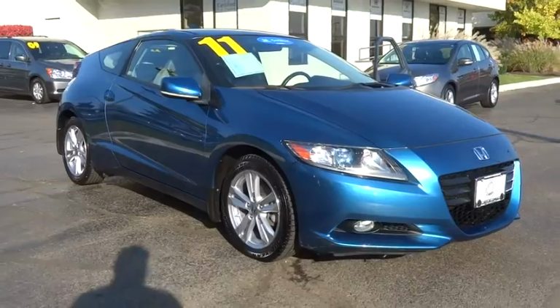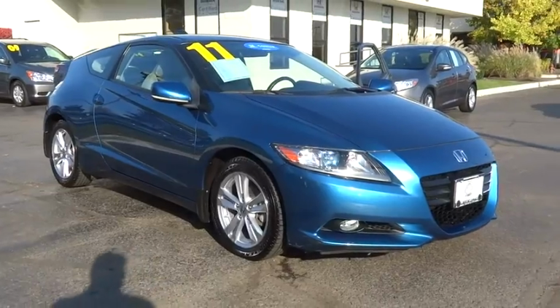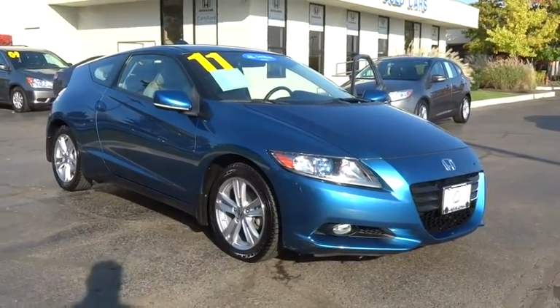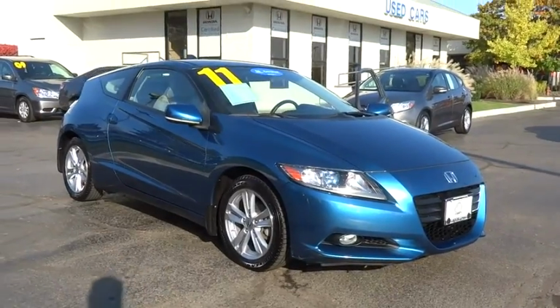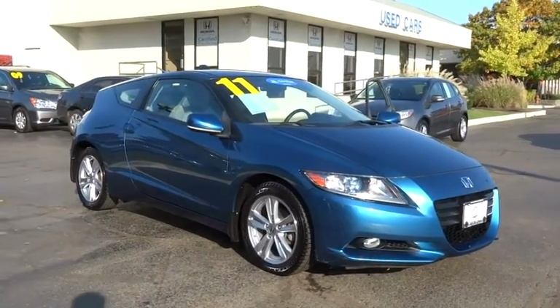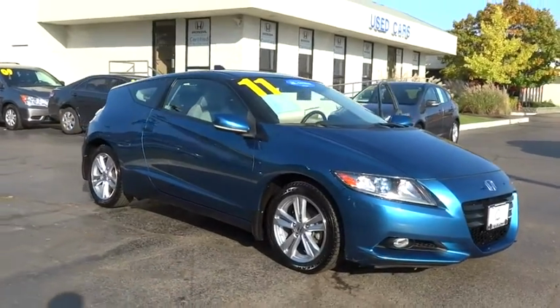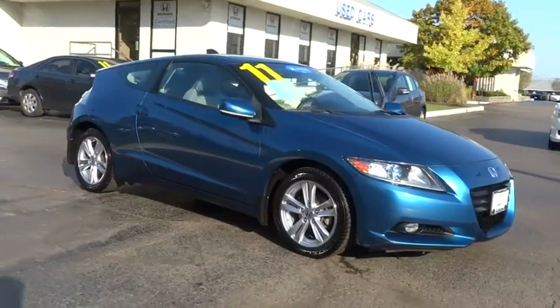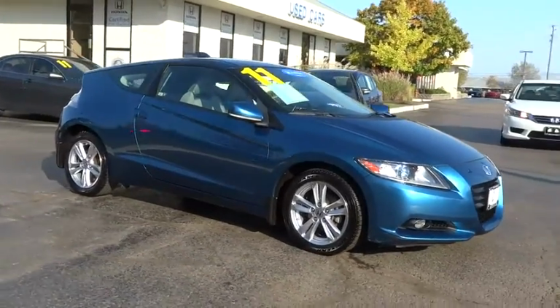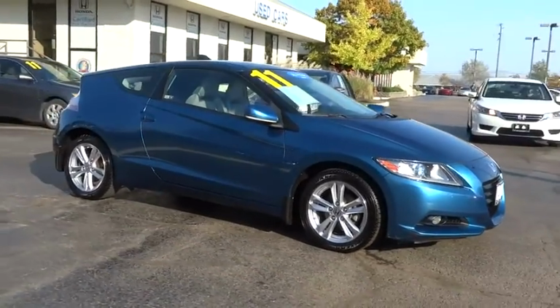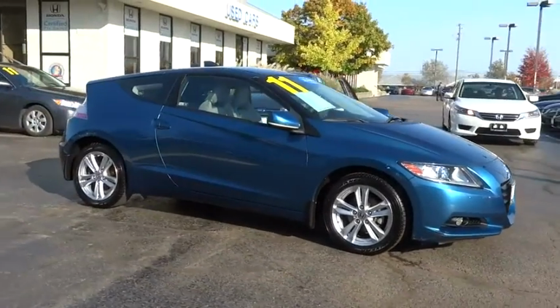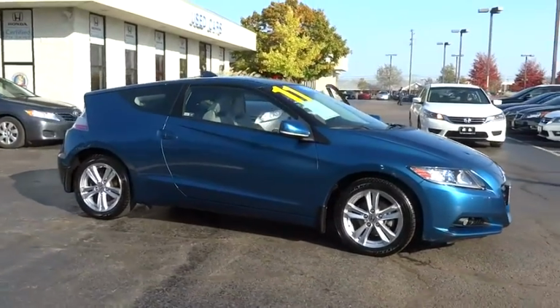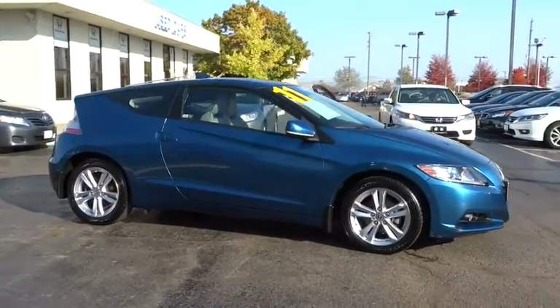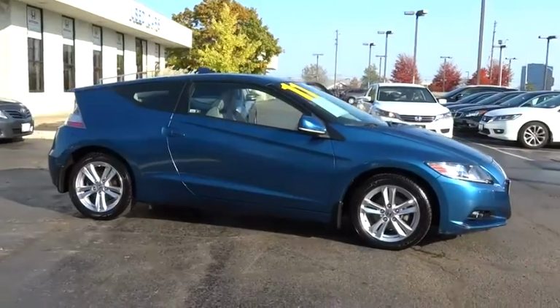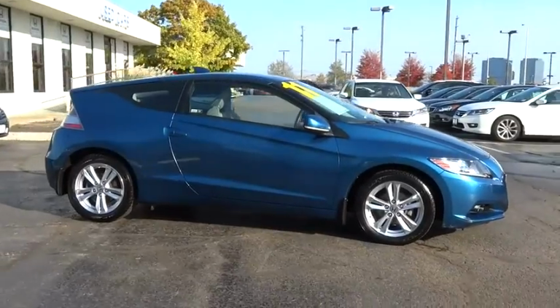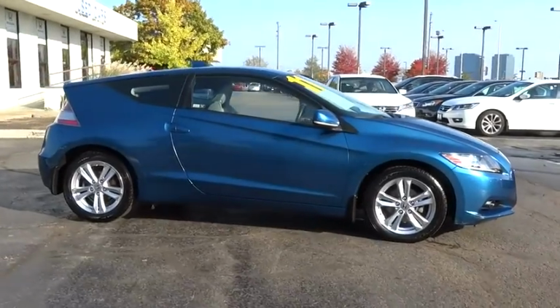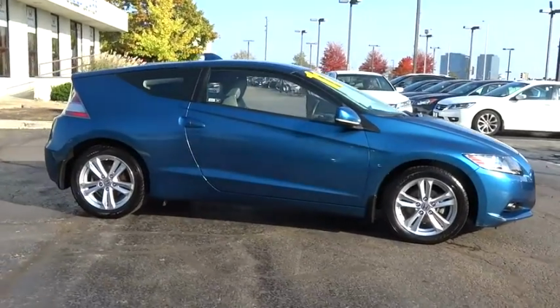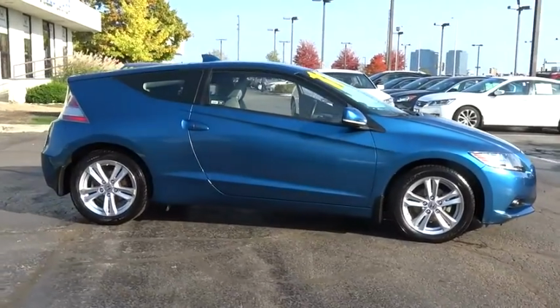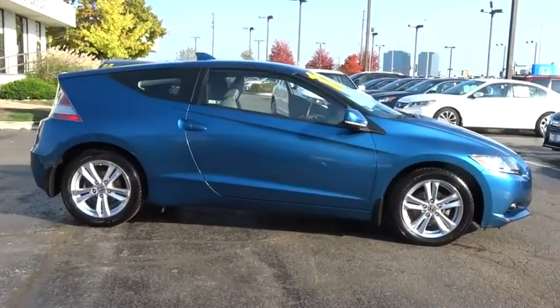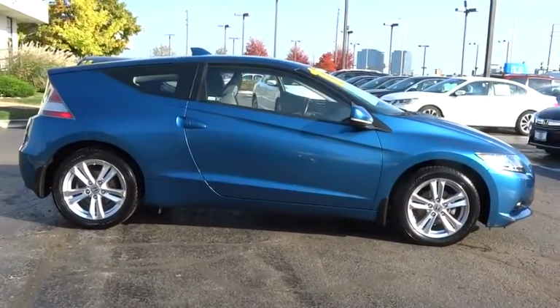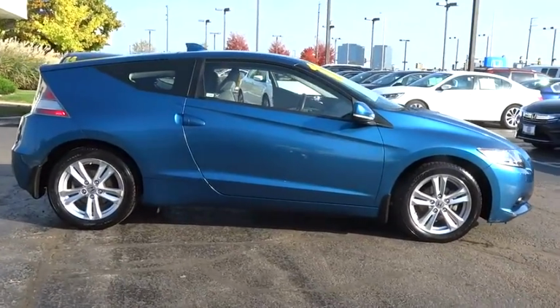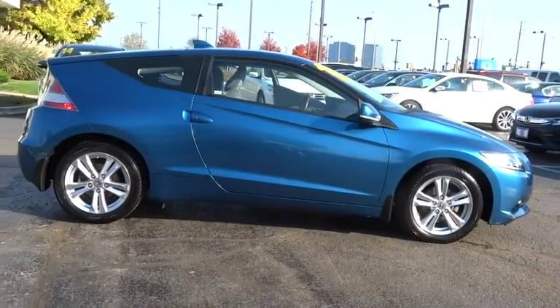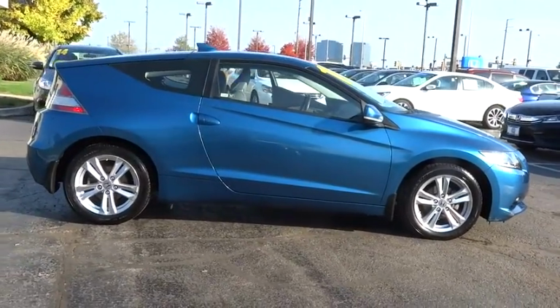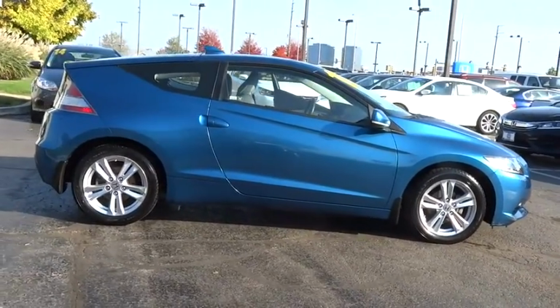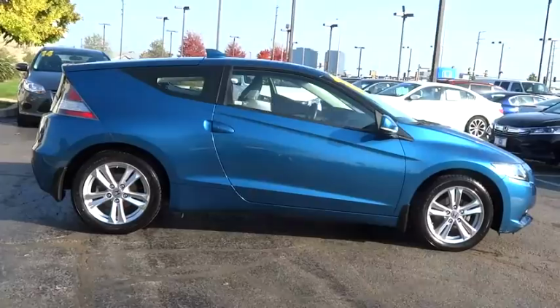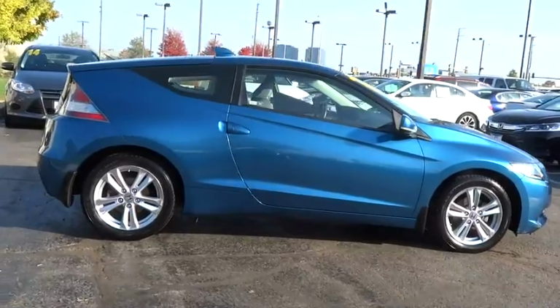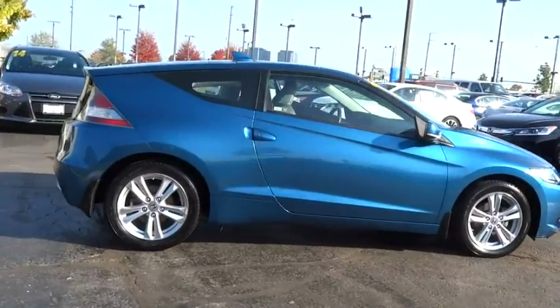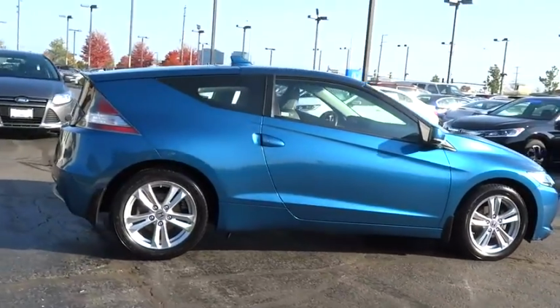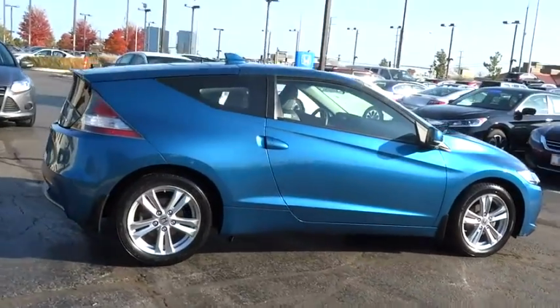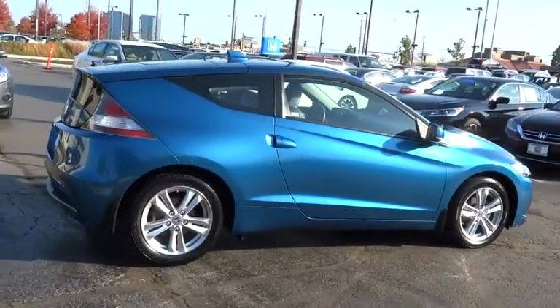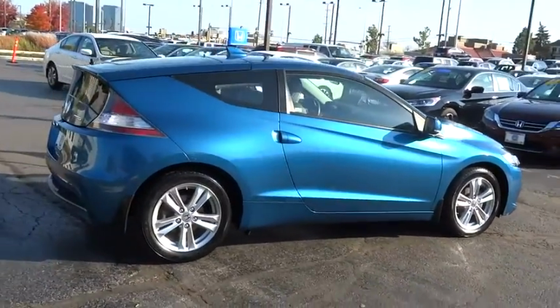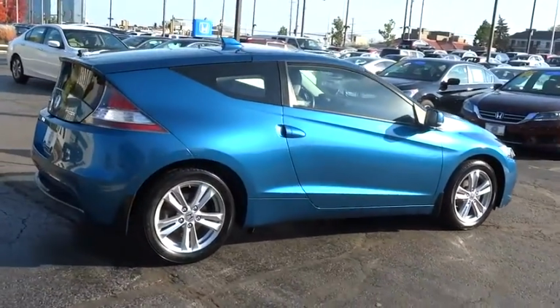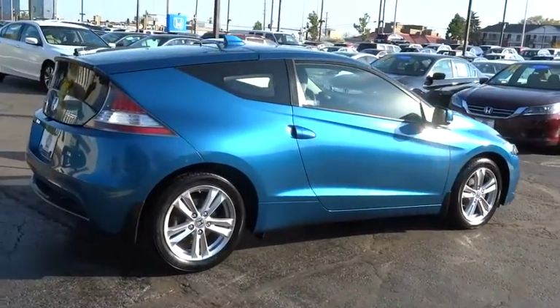2011 Honda CR-Z. Hybrid thrill for a thrilling price. Honda combines sport and hybrid, and the car's striking lines make the CR-Z a great choice. This vehicle has less than 70,000 miles.